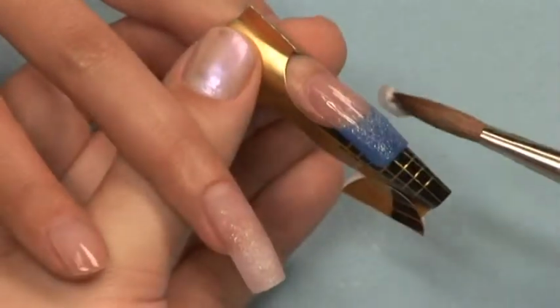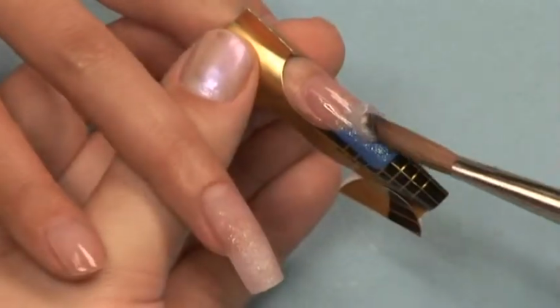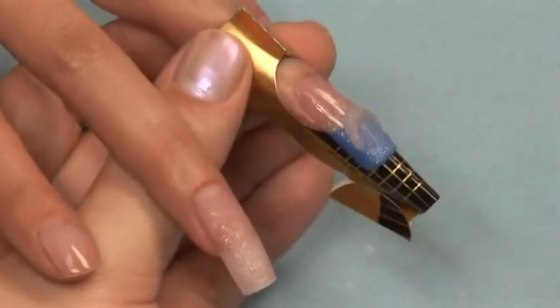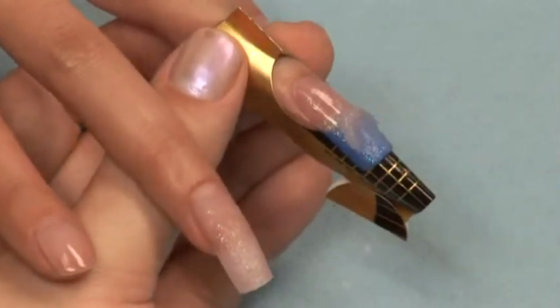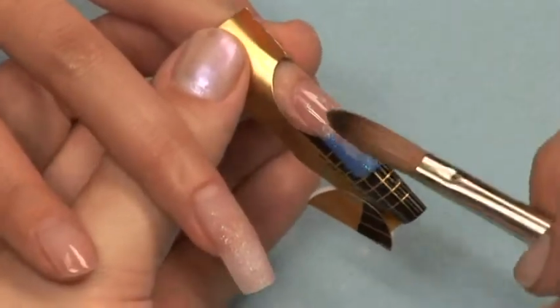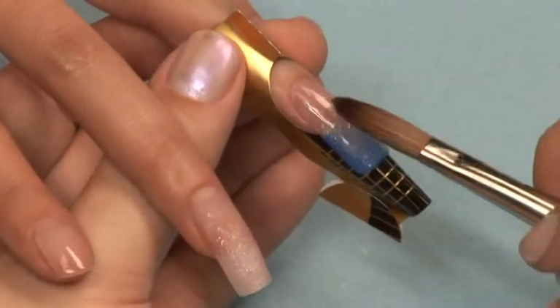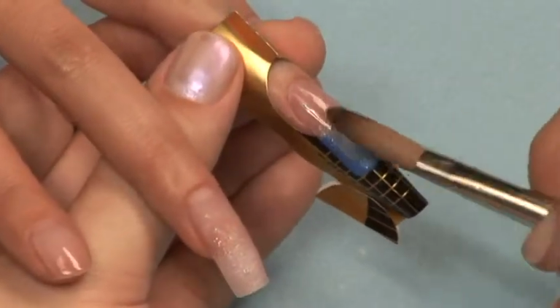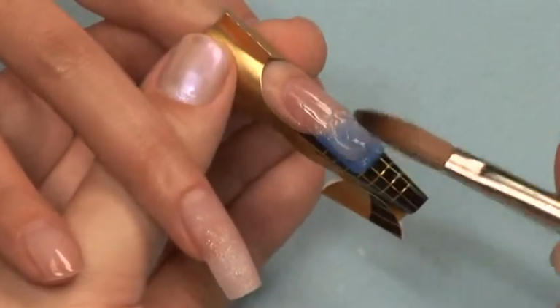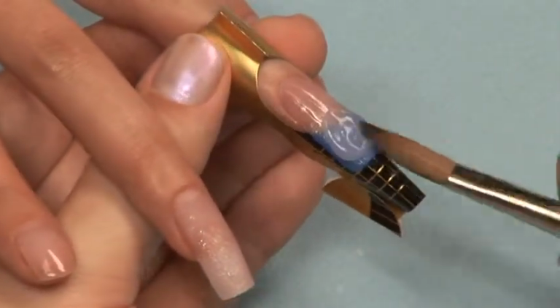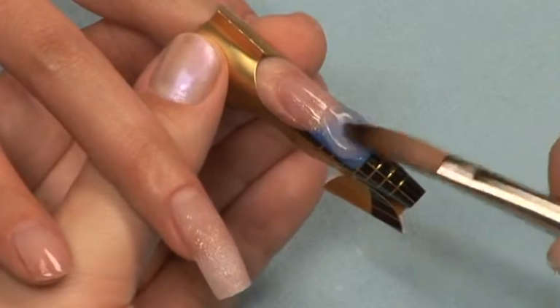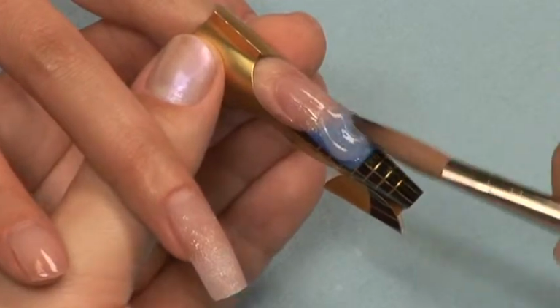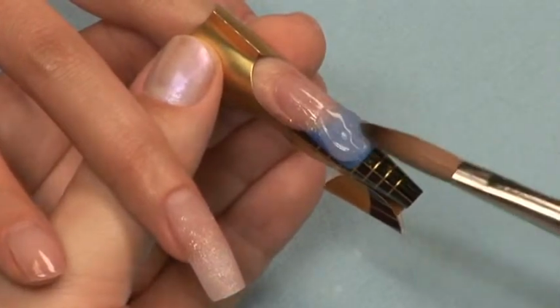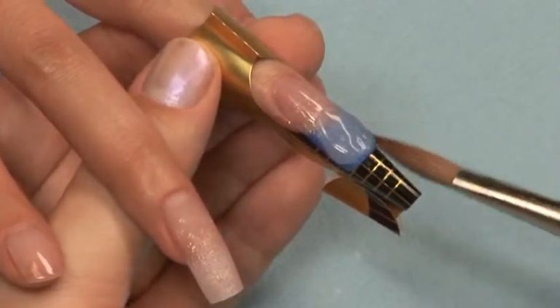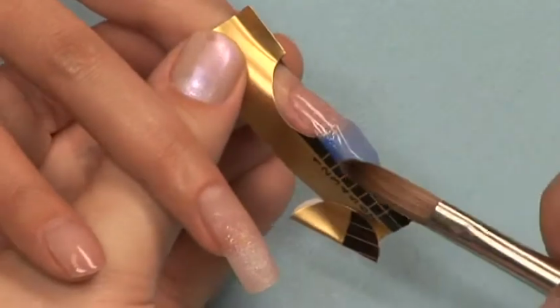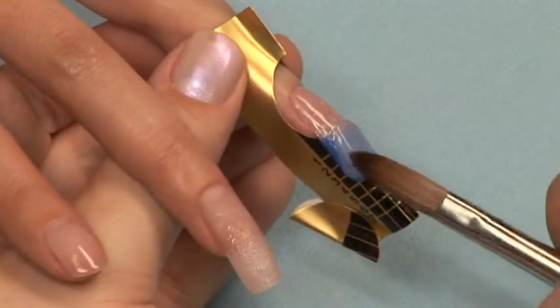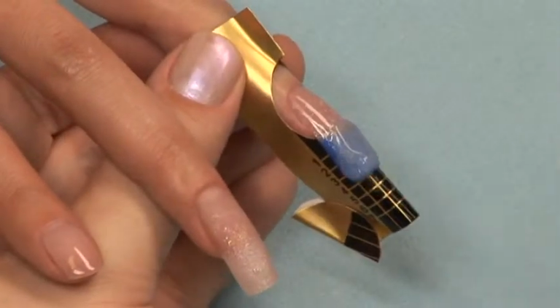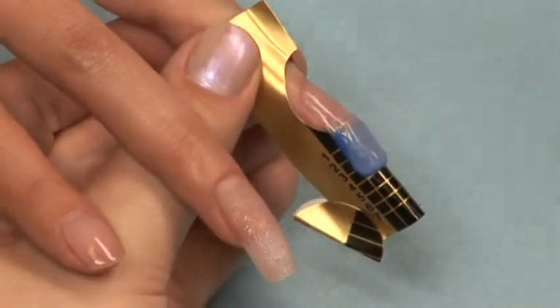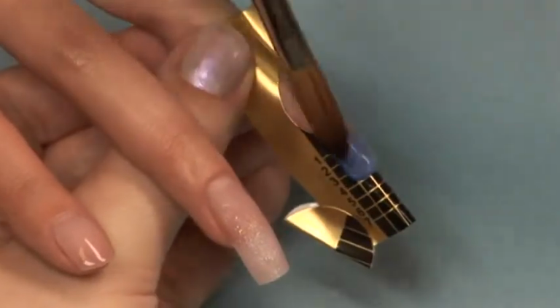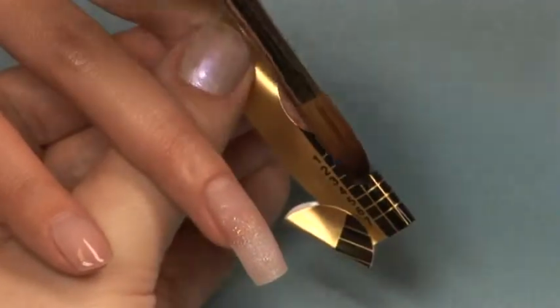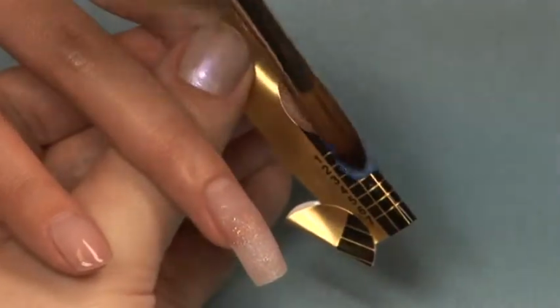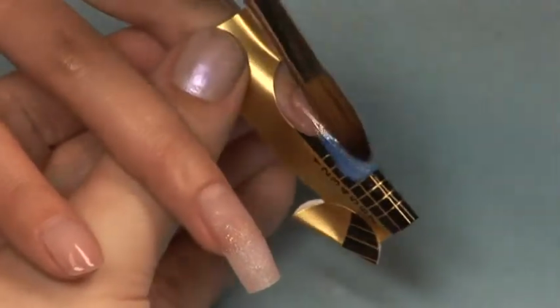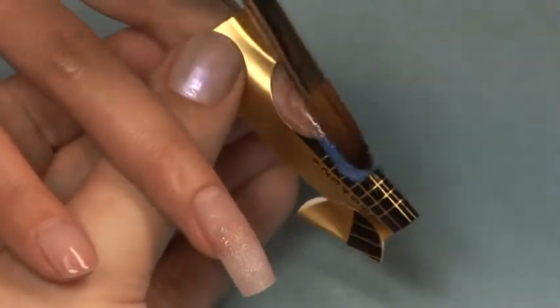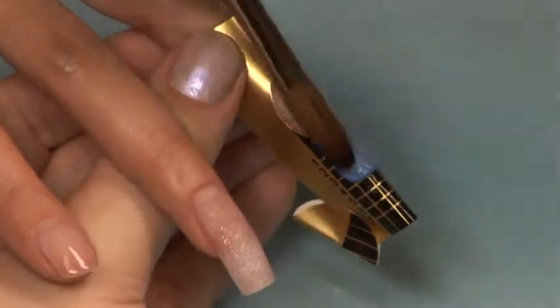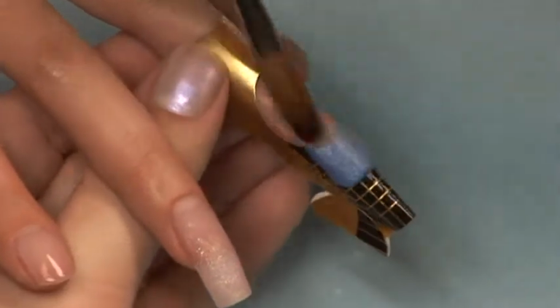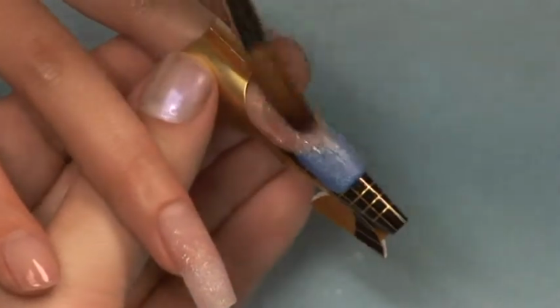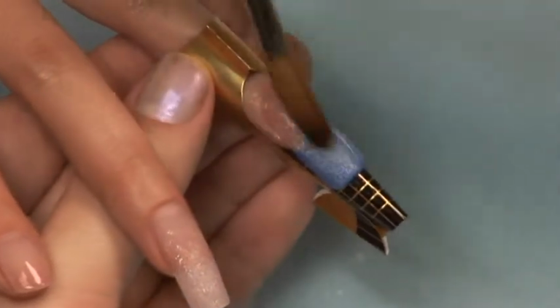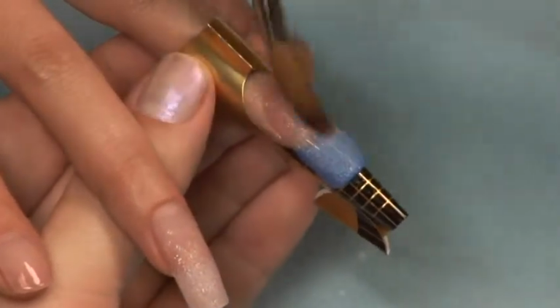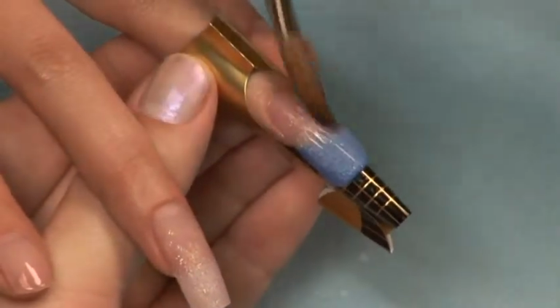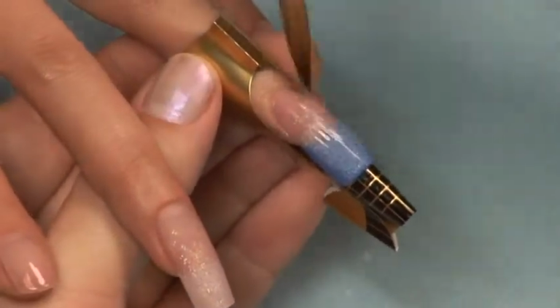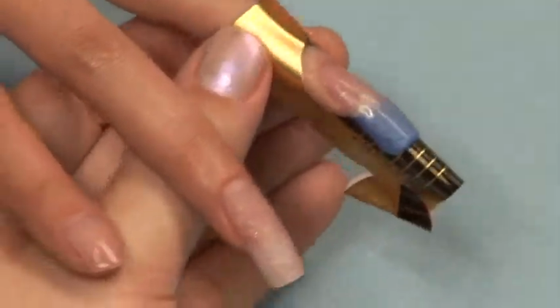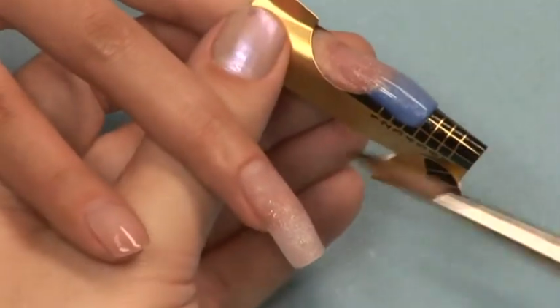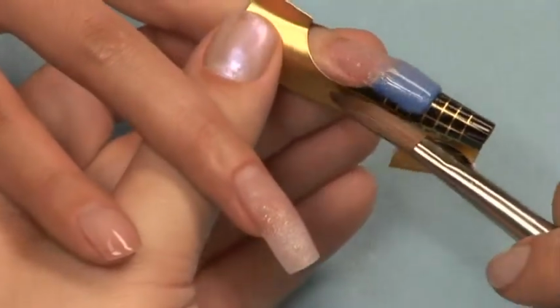Your last ball of clear is your arch location ball. This will prevent your nail from looking flat and should only be added to the nail if necessary. Remember to look at your nail from all sides as you work.